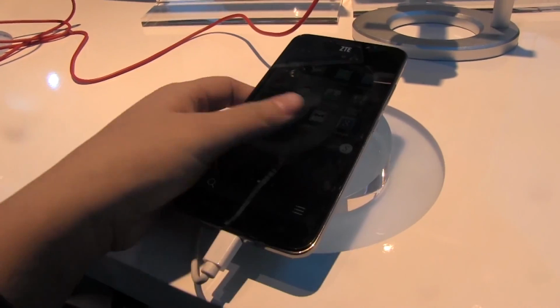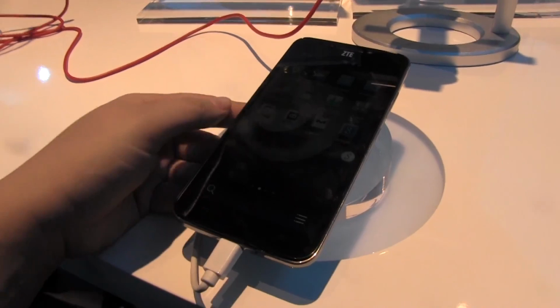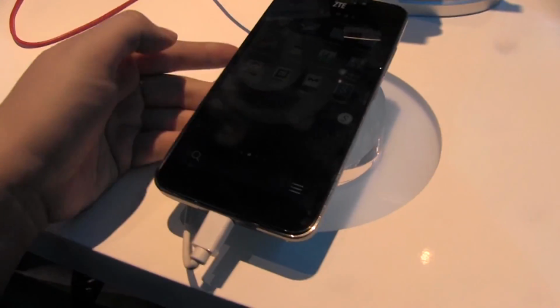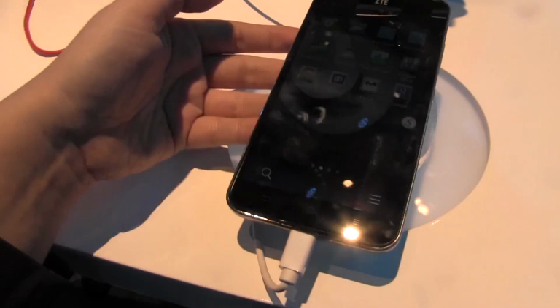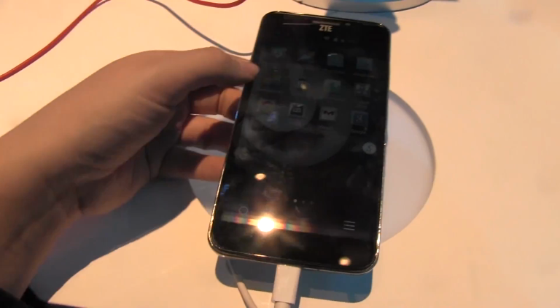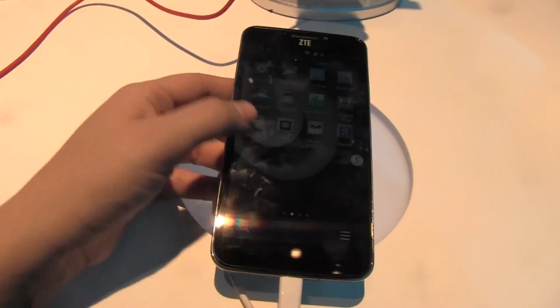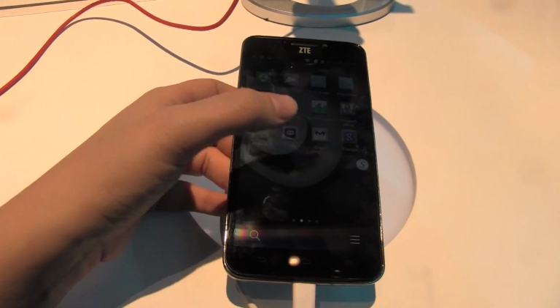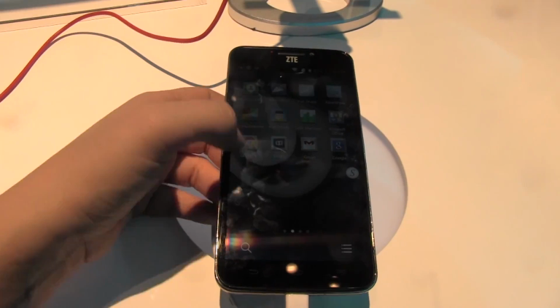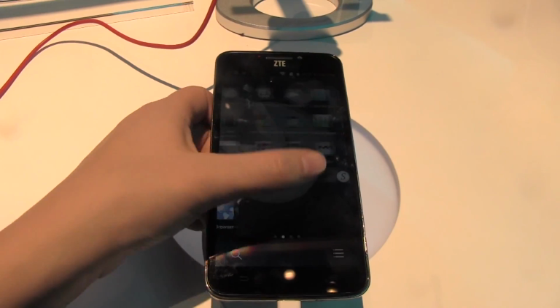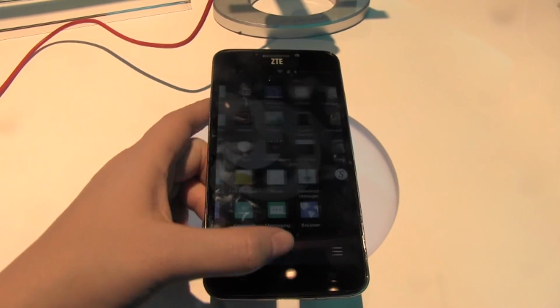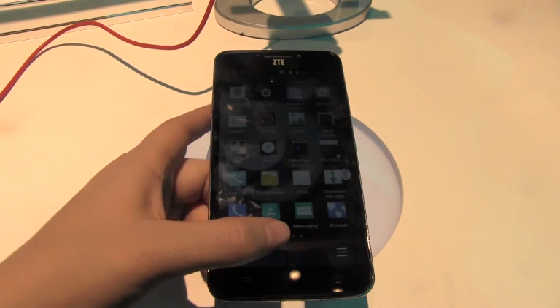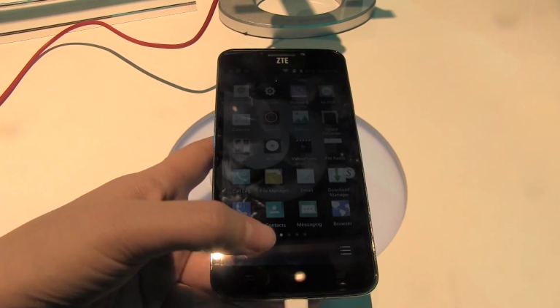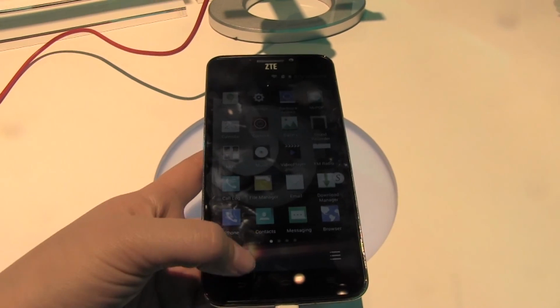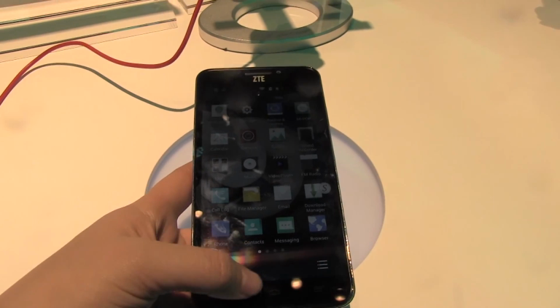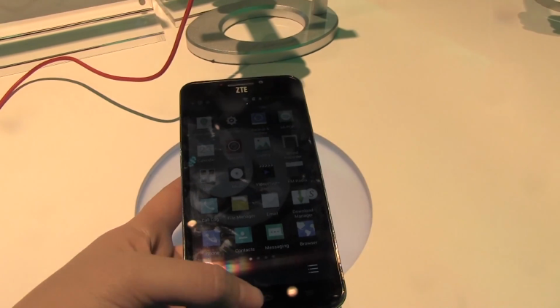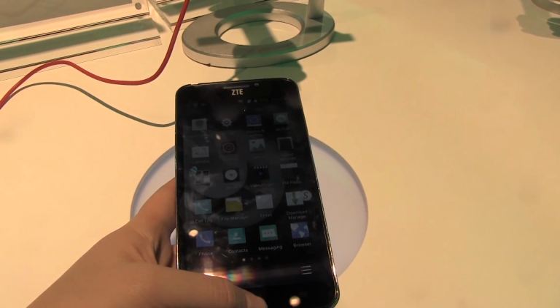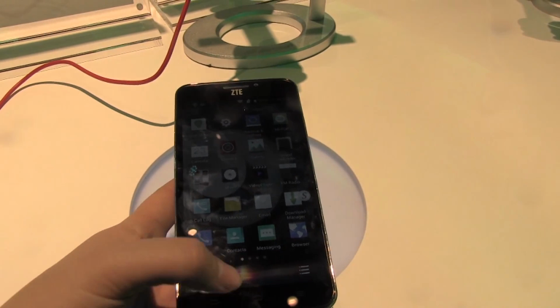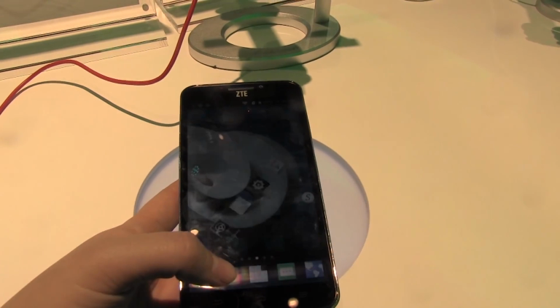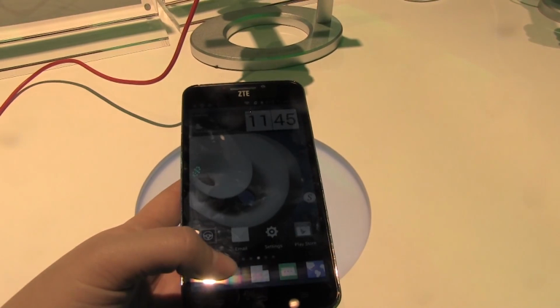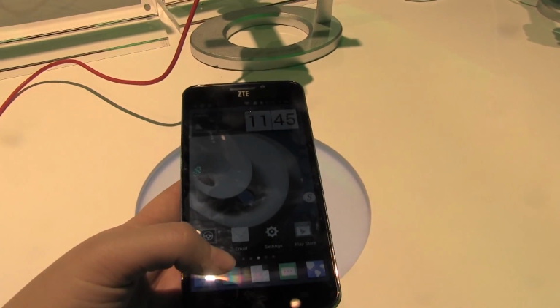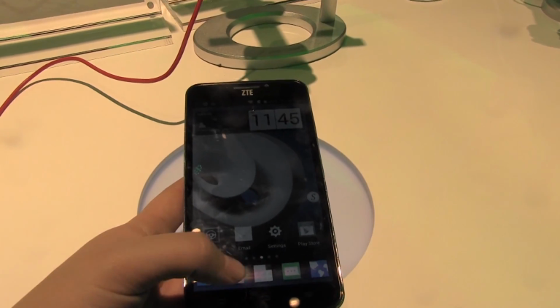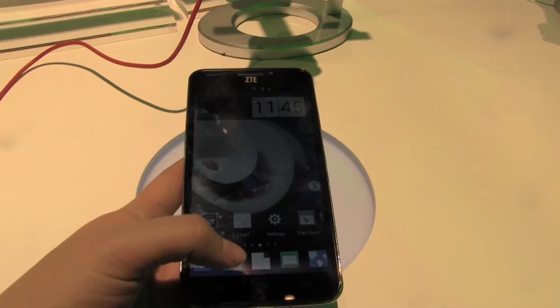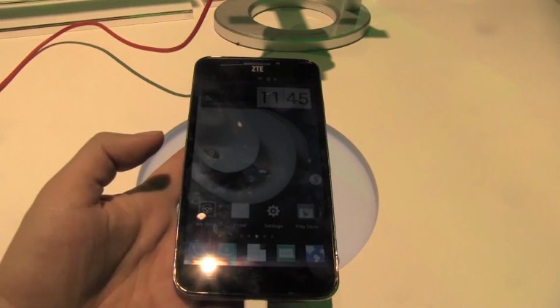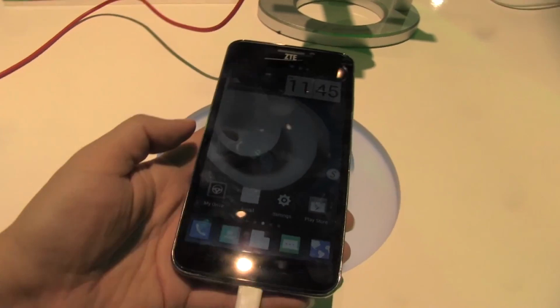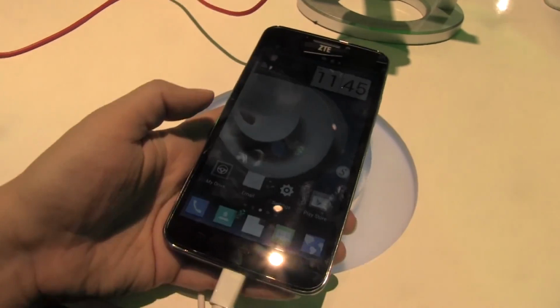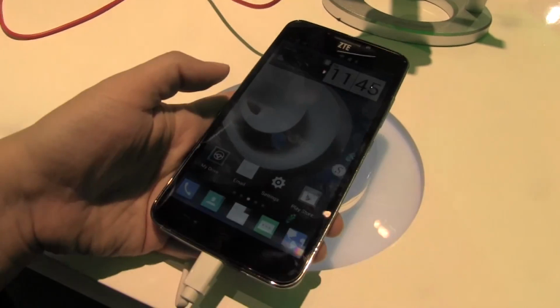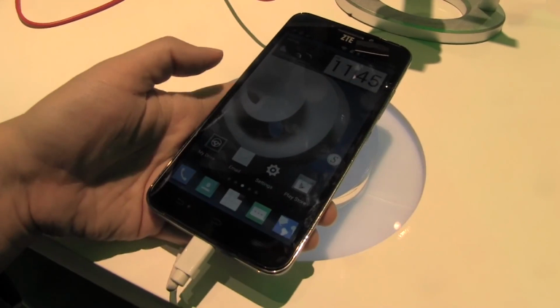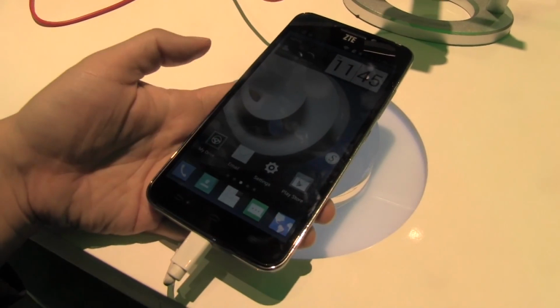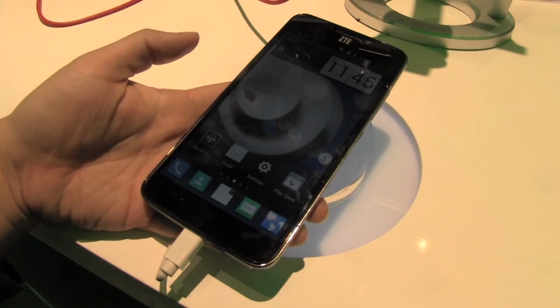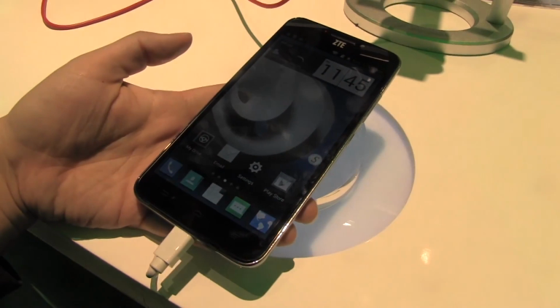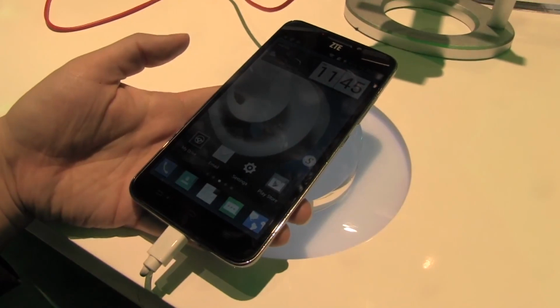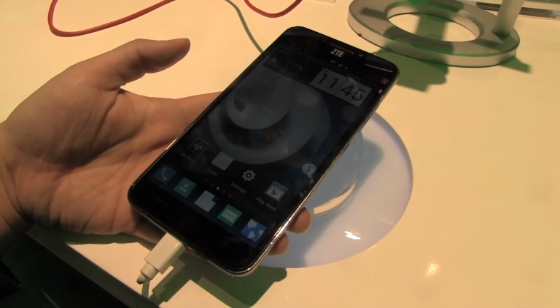So this has just been a quick hands-on with the ZTE Grand S2. I'm Nicole Scott for Mobile Geeks.